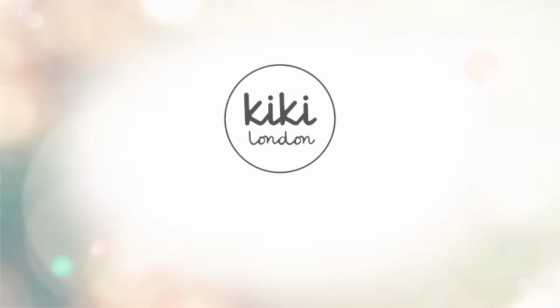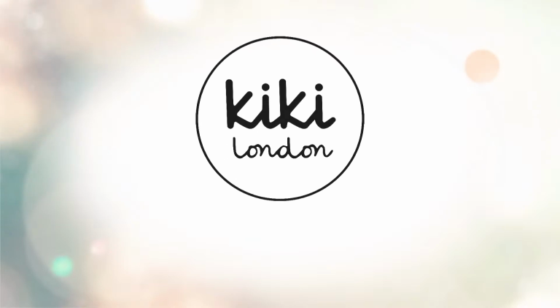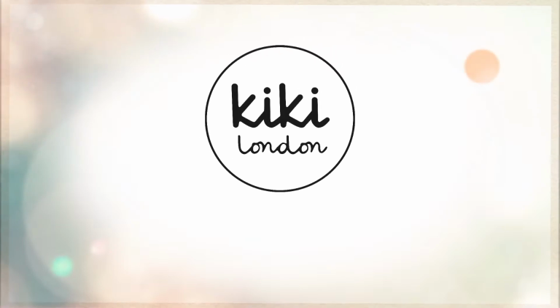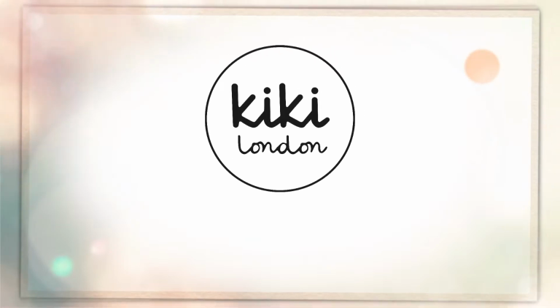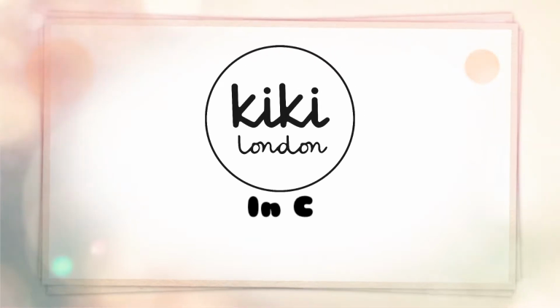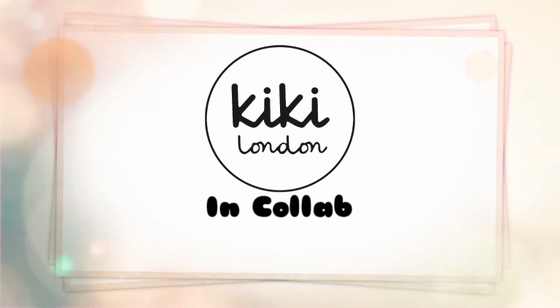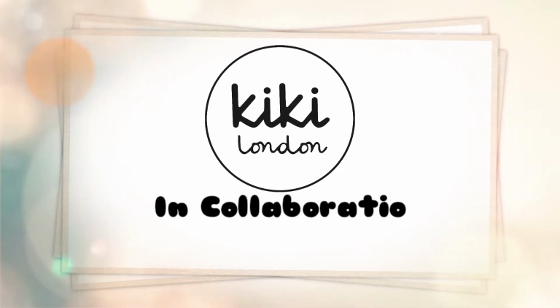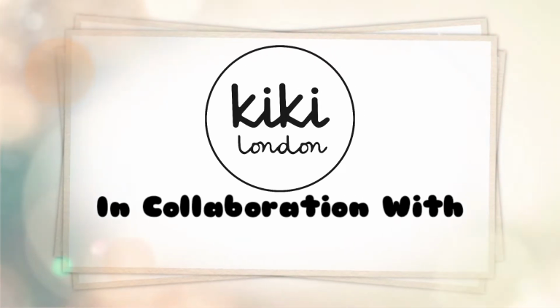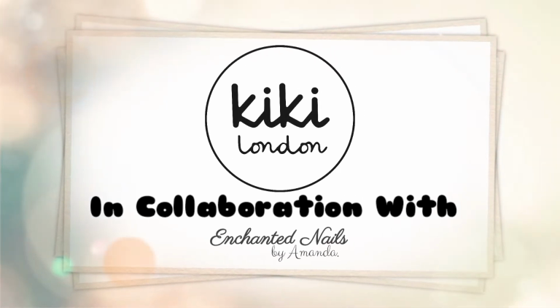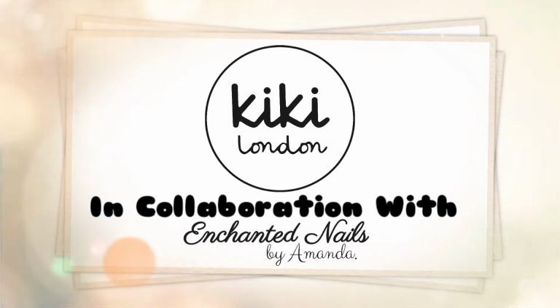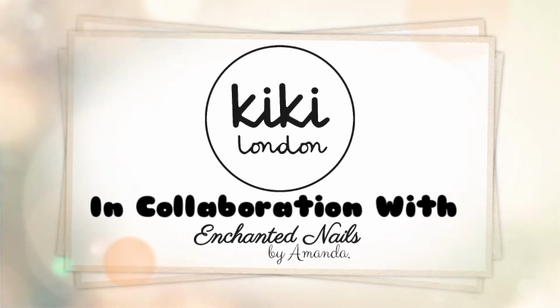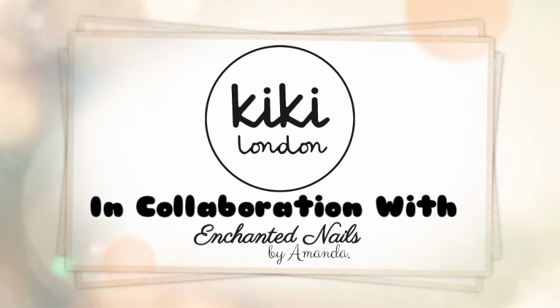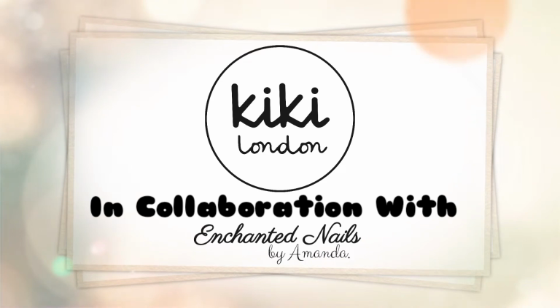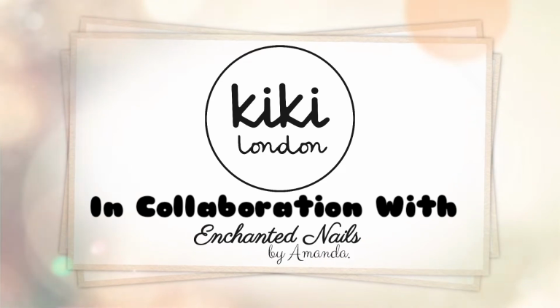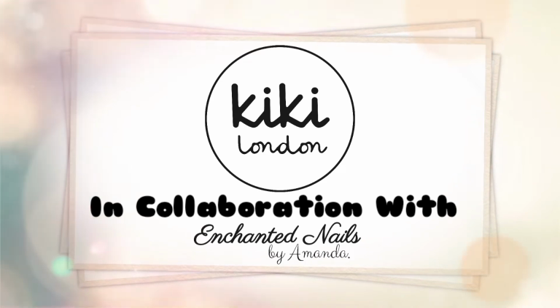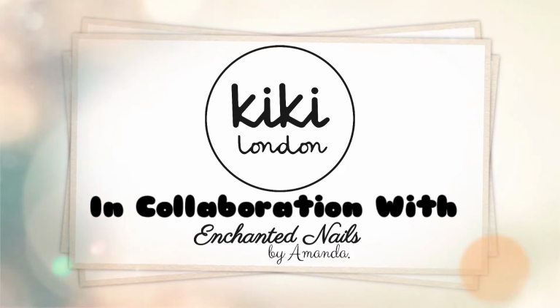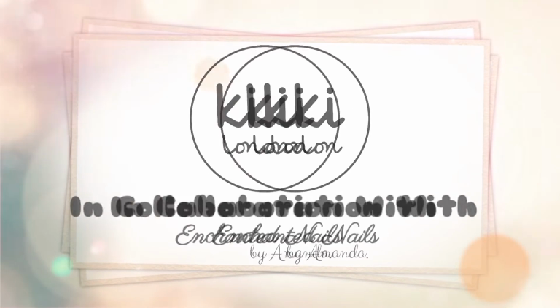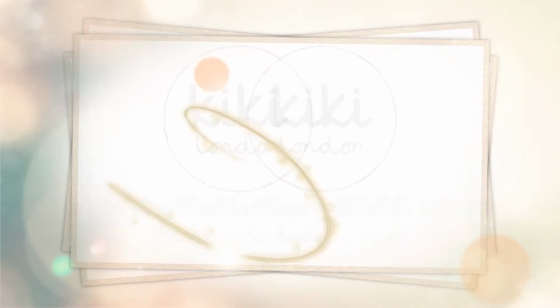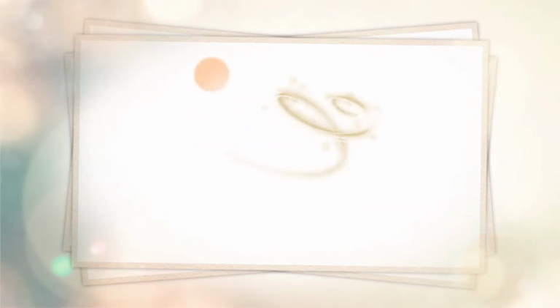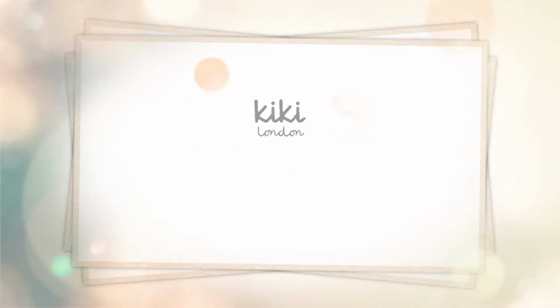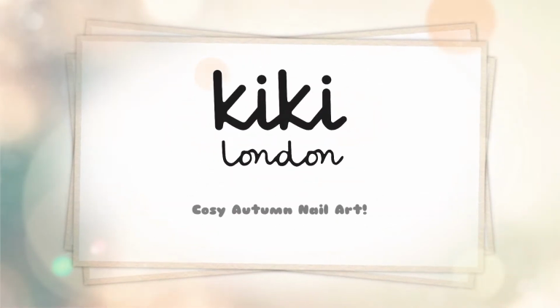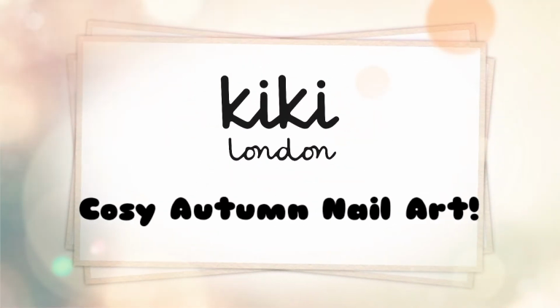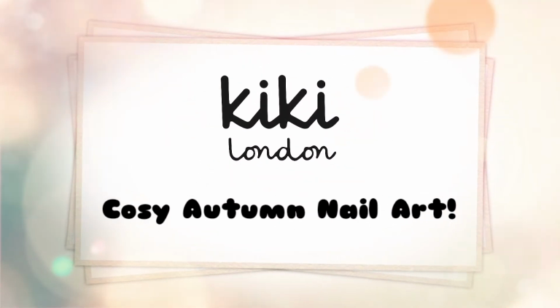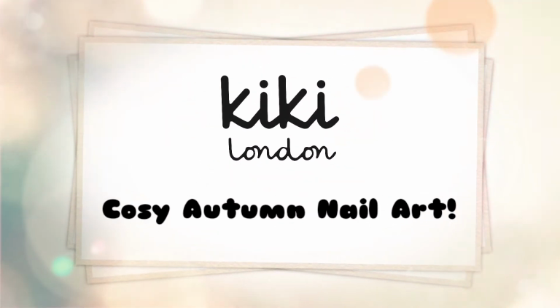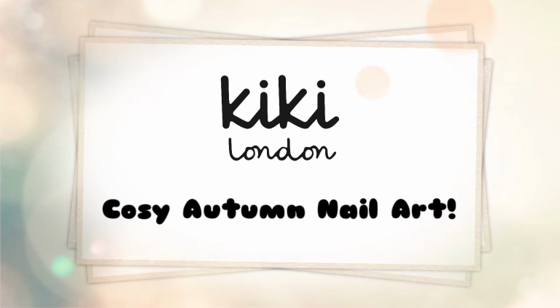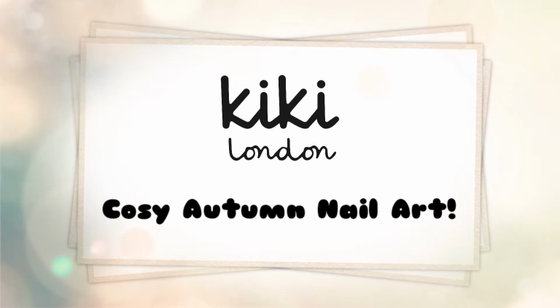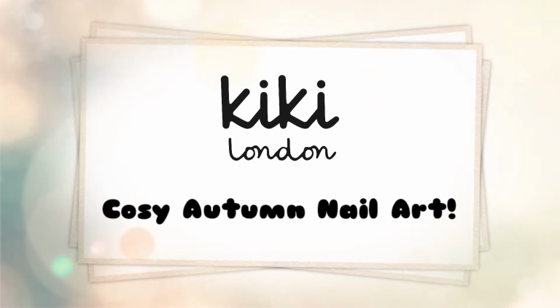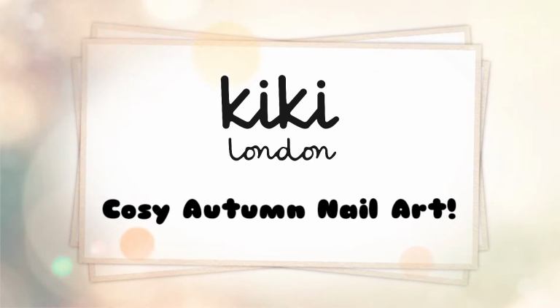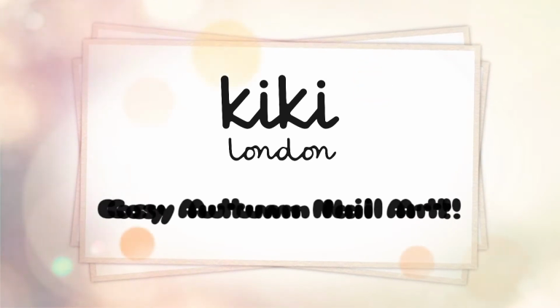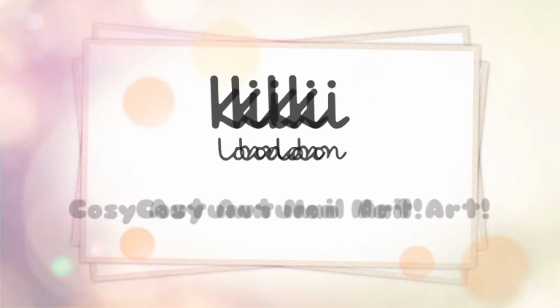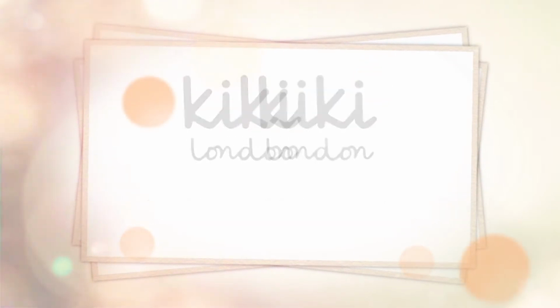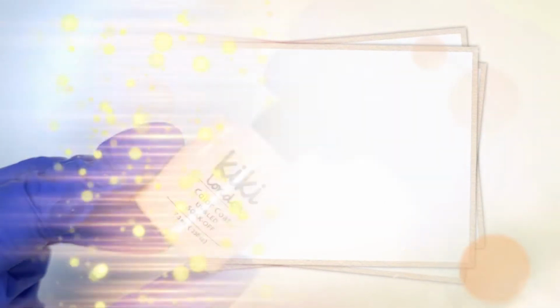Hello everyone and welcome to the Kiki London YouTube channel. My name's Amanda and in today's video we're going to be doing this really cute and cozy autumn nail design. I really hope you all enjoy watching.